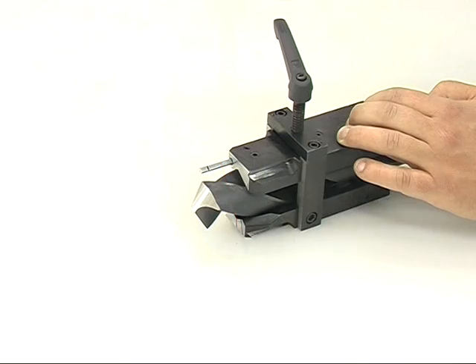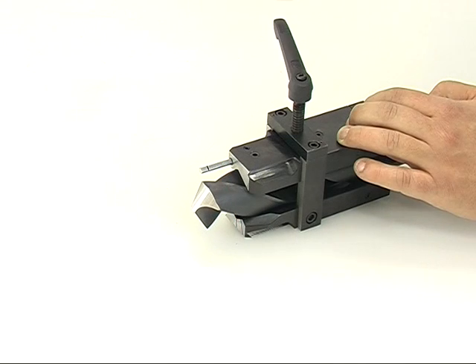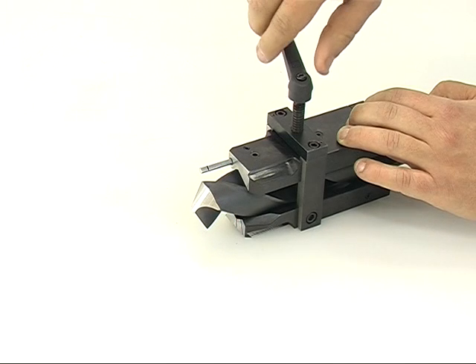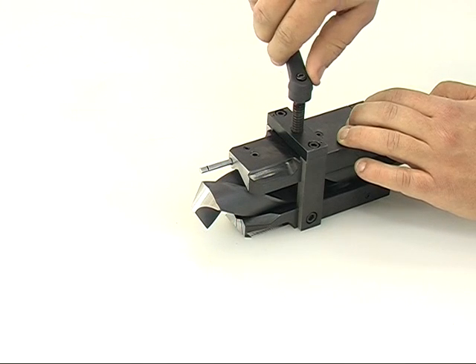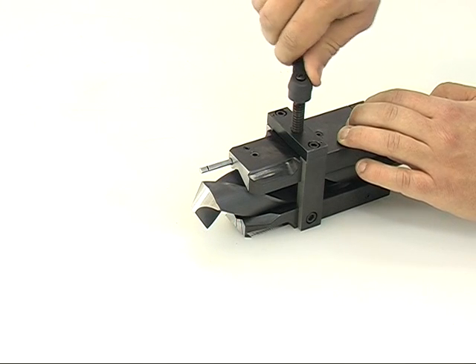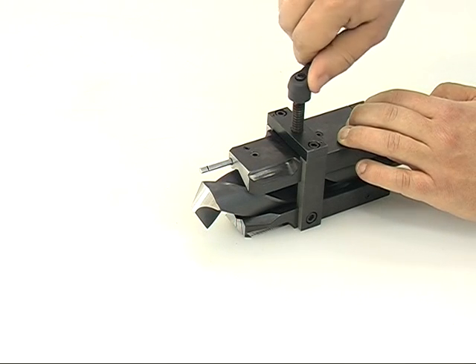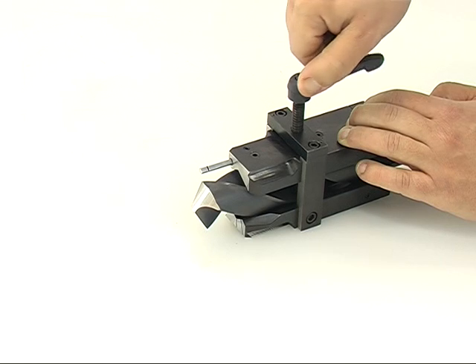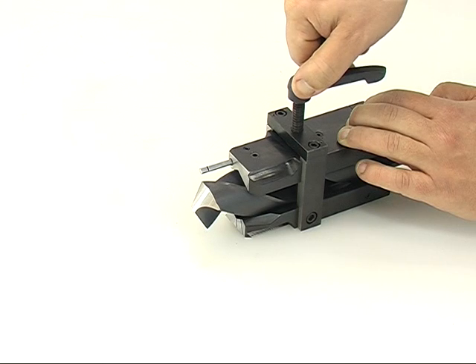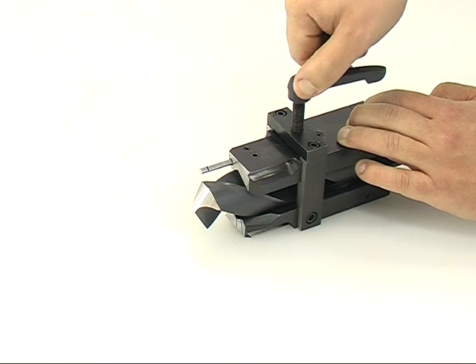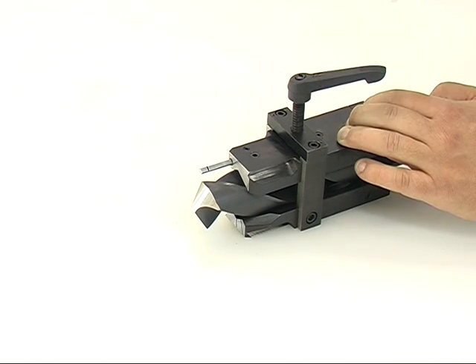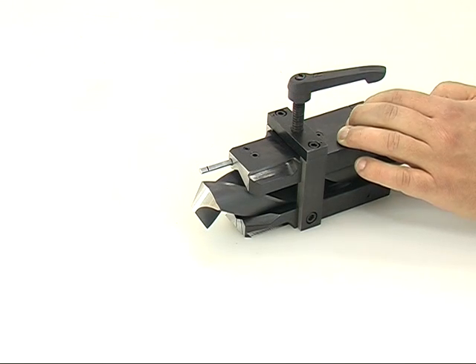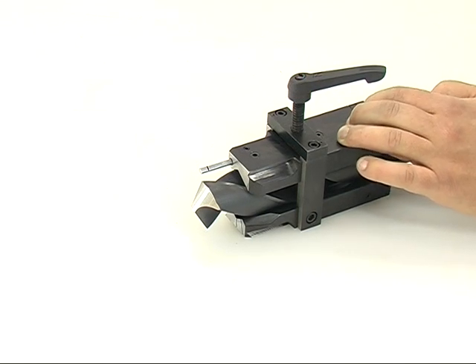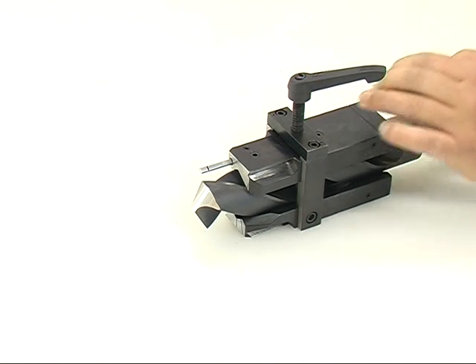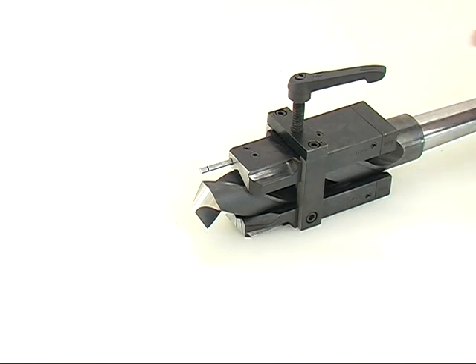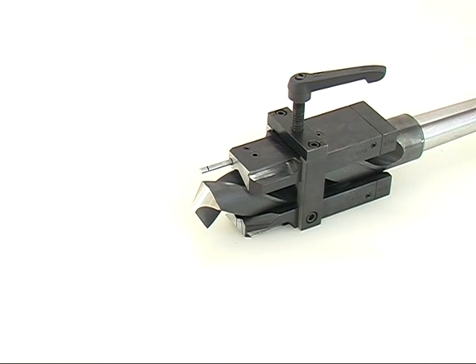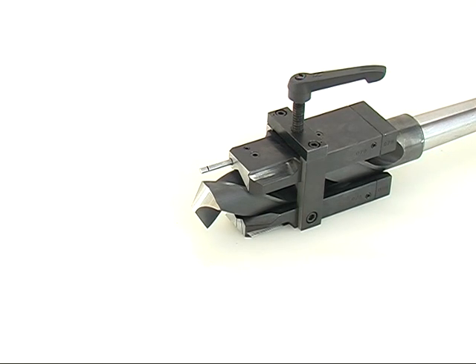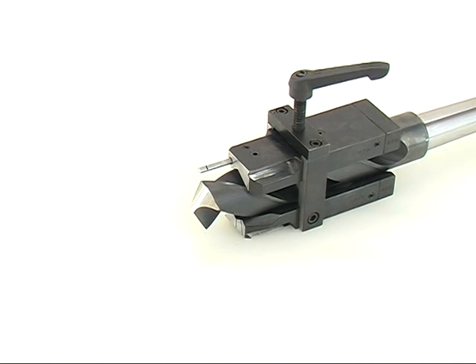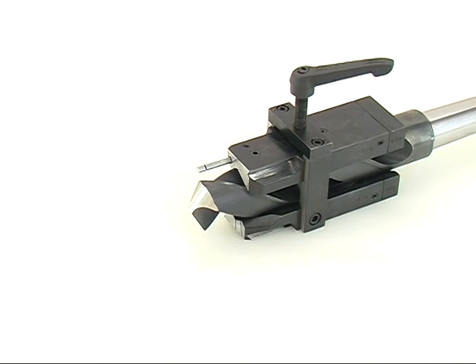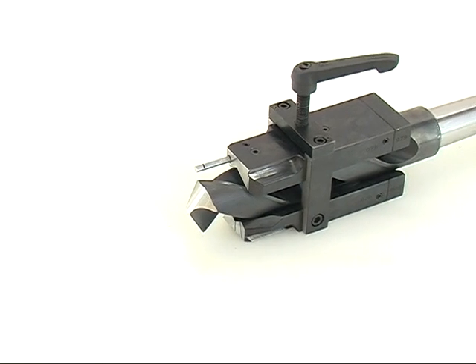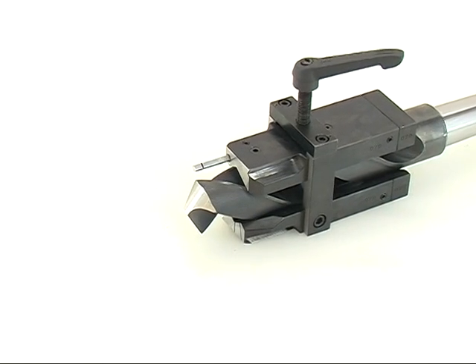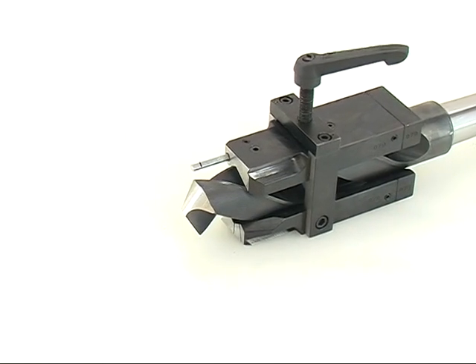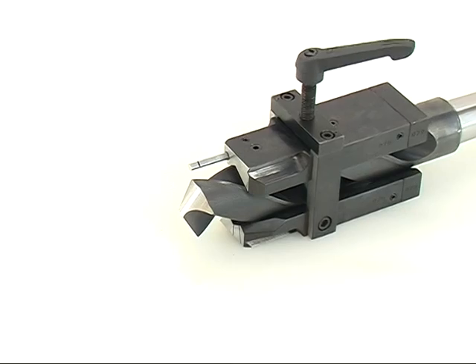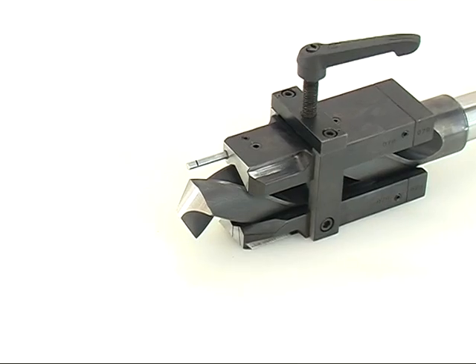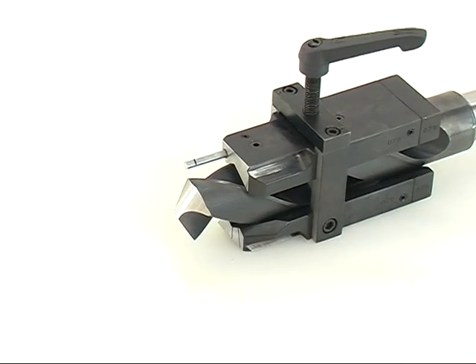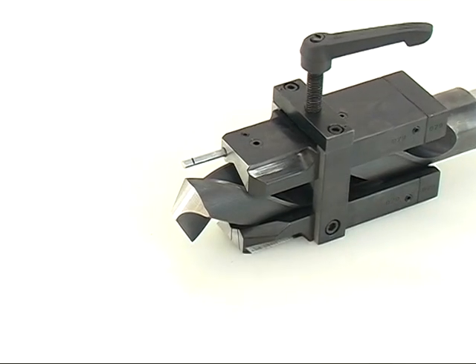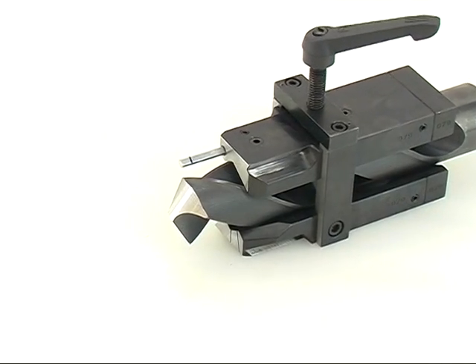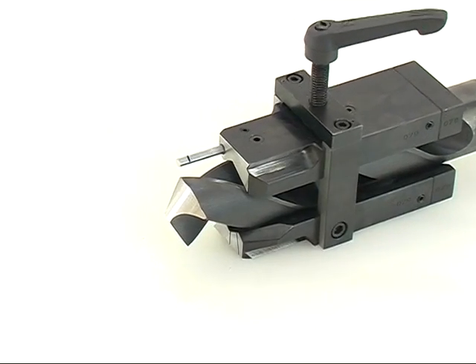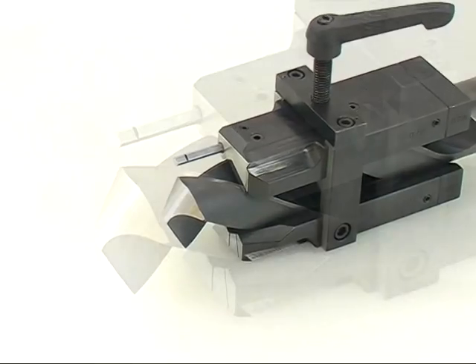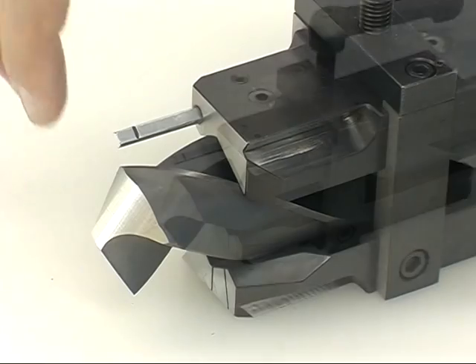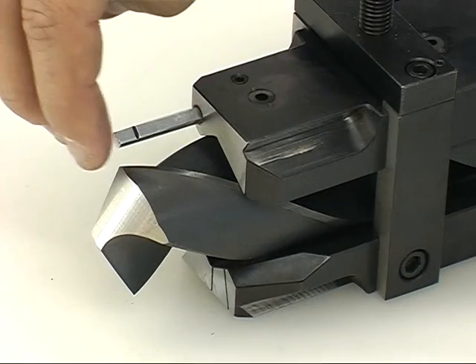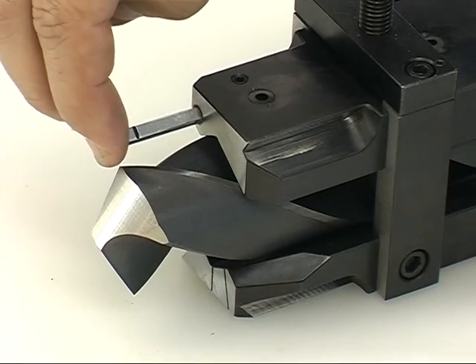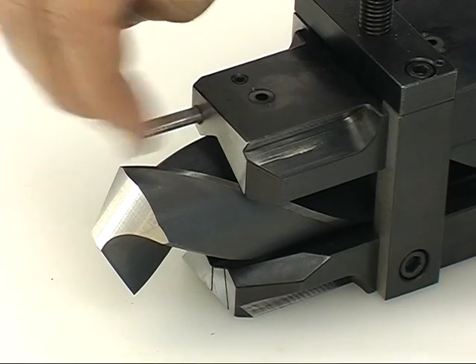Tighten the drill in the prism and shift back the adjustment pin. The drill adjustment is finished. Till finalizing the grinding, there is no need to reset.